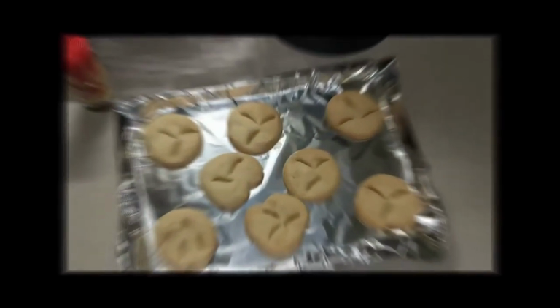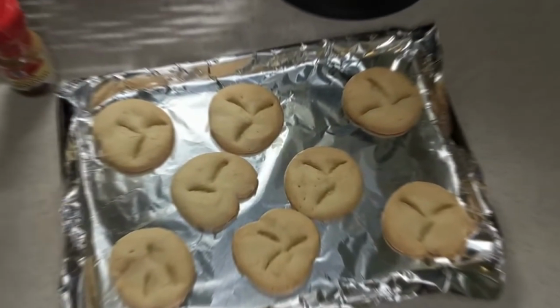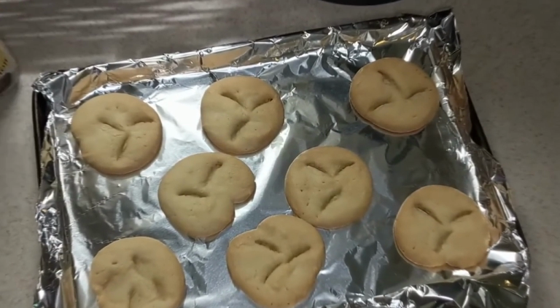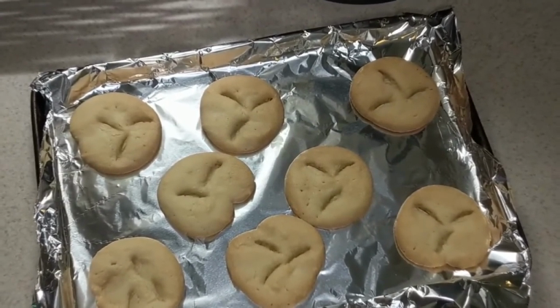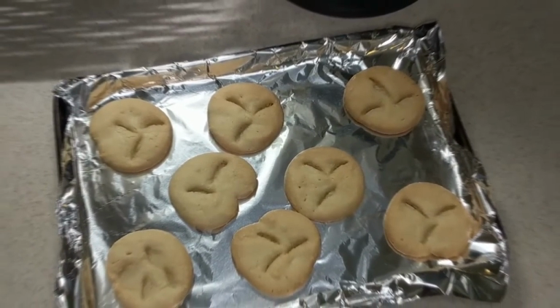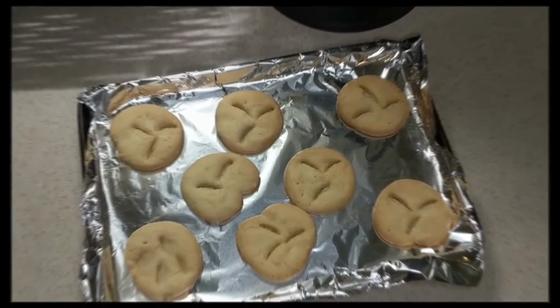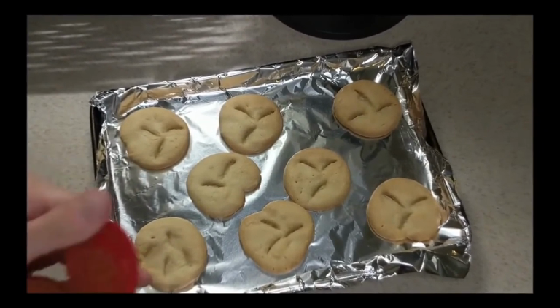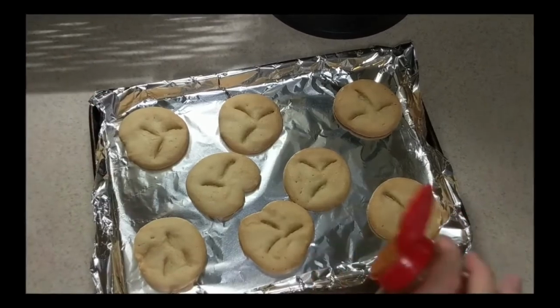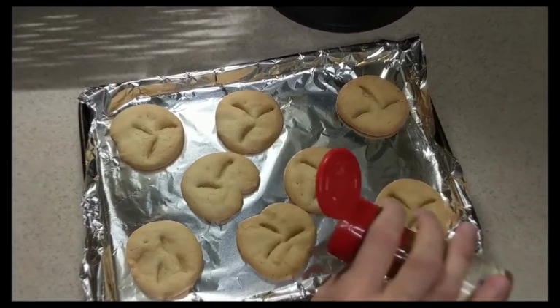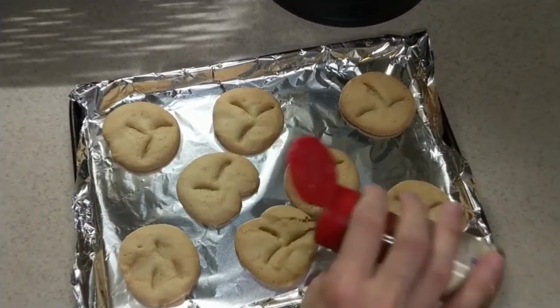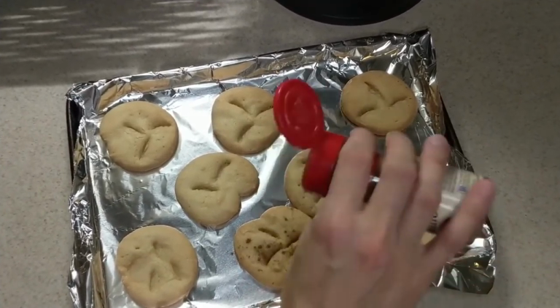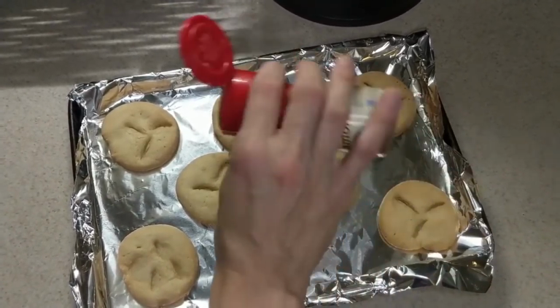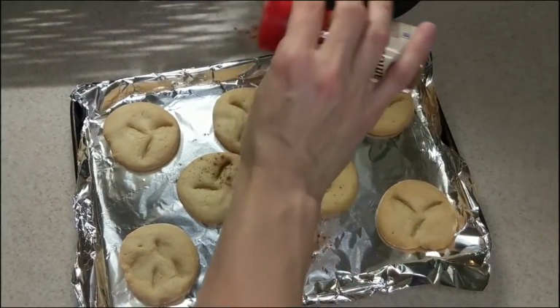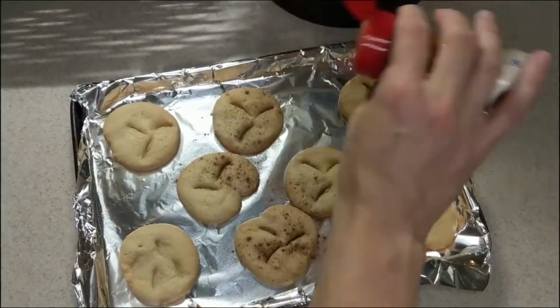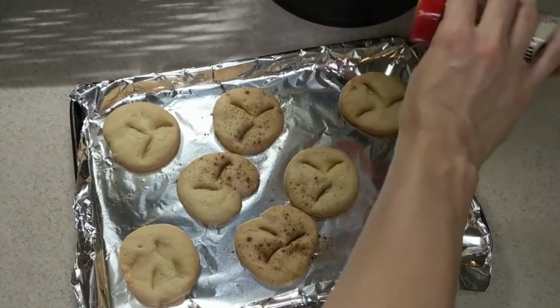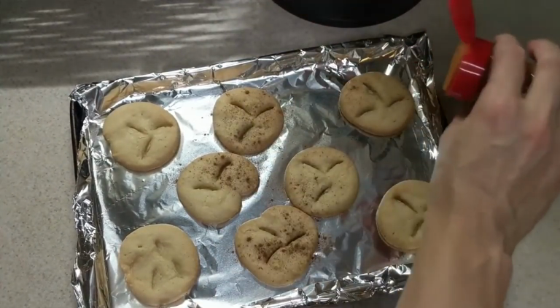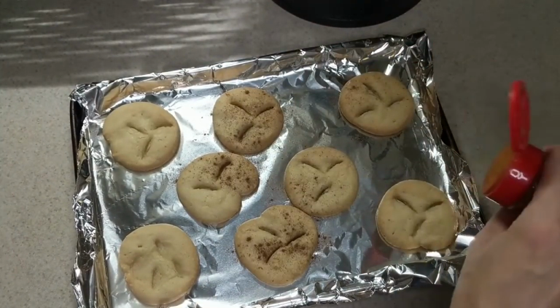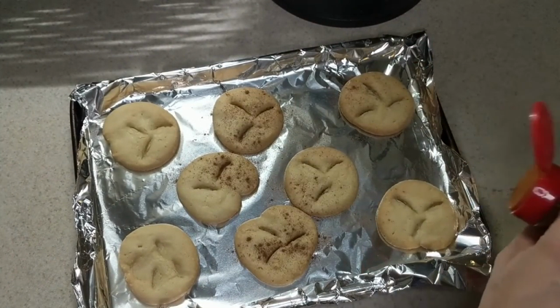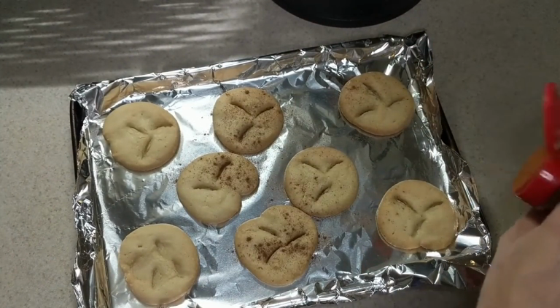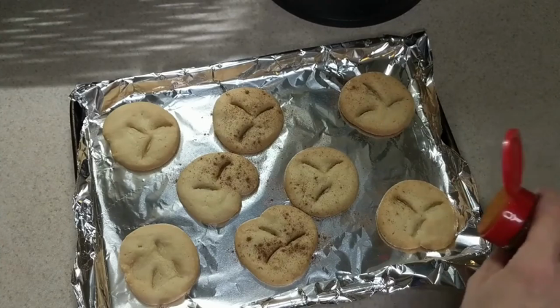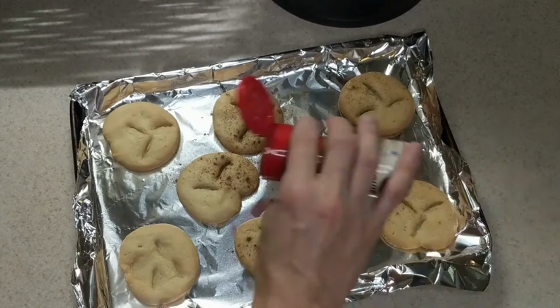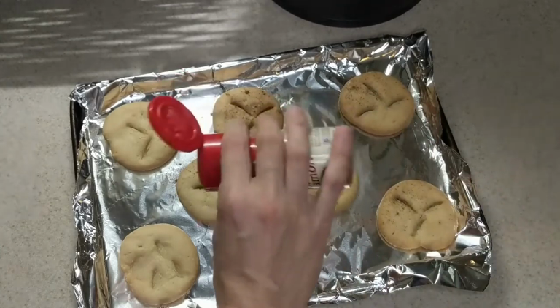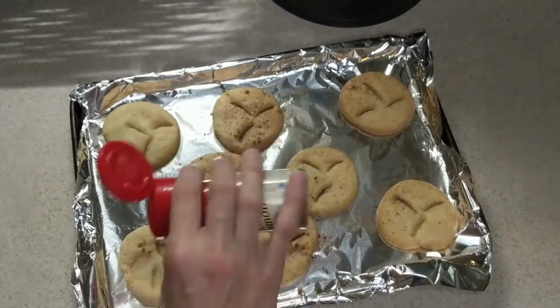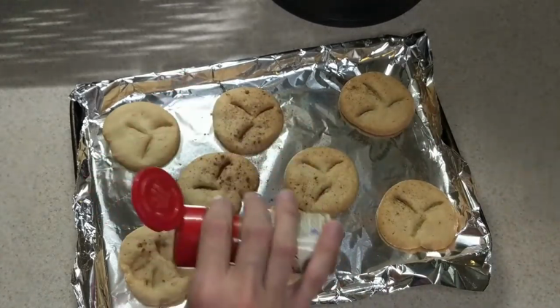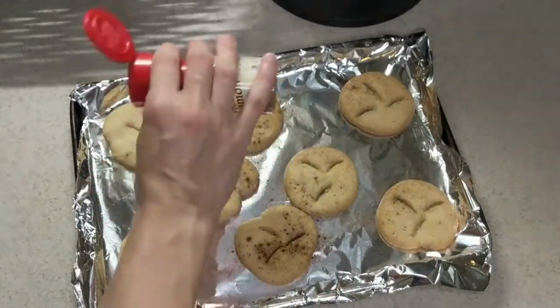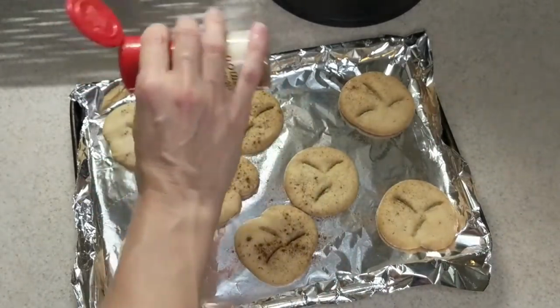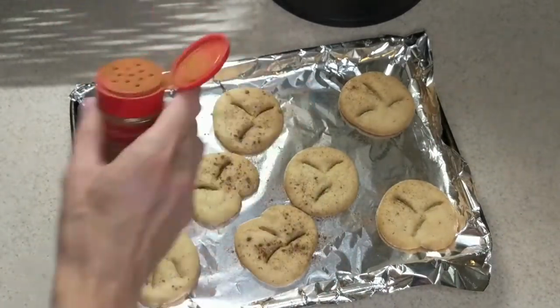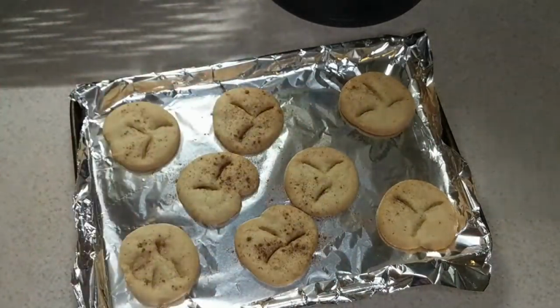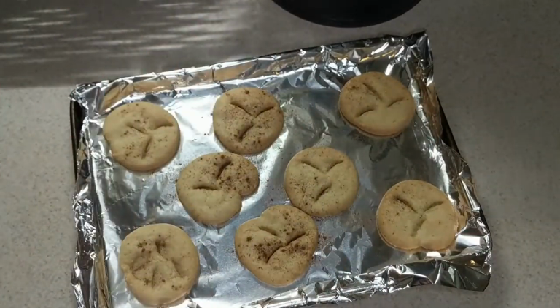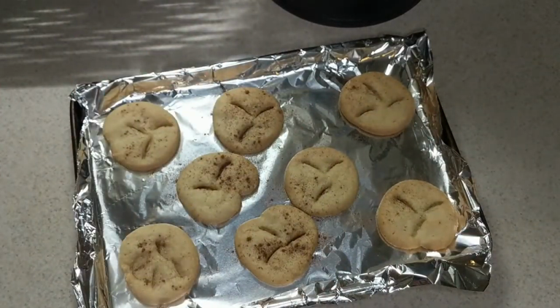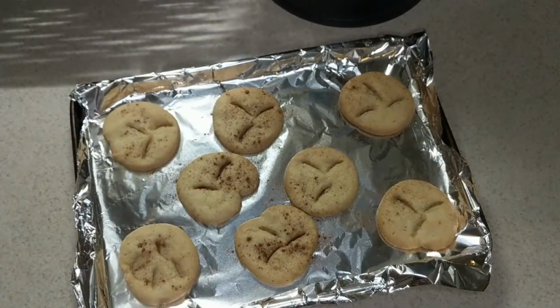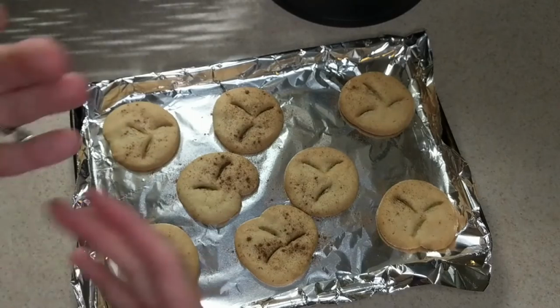In 14 minutes you should have delicious yummy looking Sand Dollar Cookies. Just sprinkle some cinnamon on top and you are good to go. Enjoy!